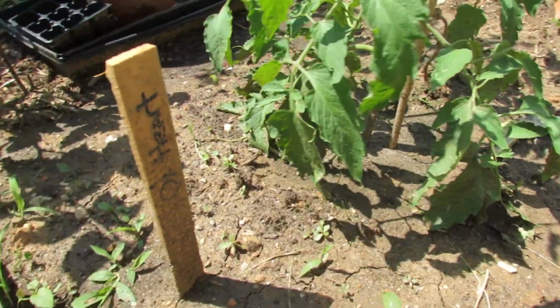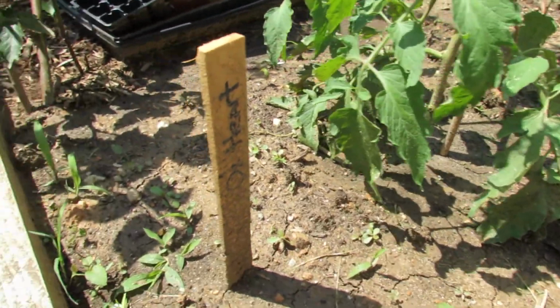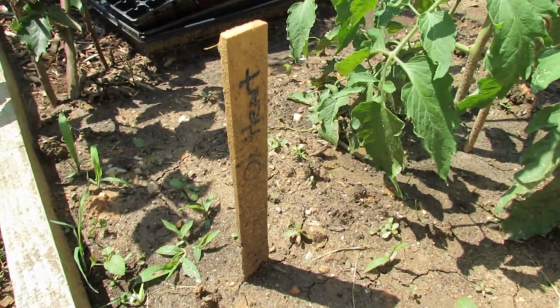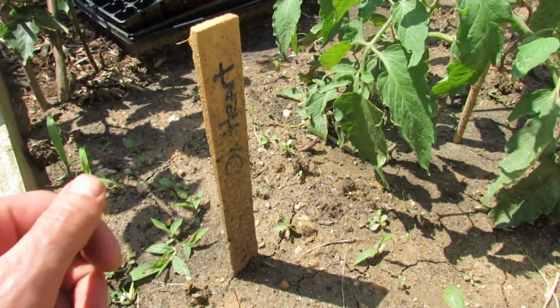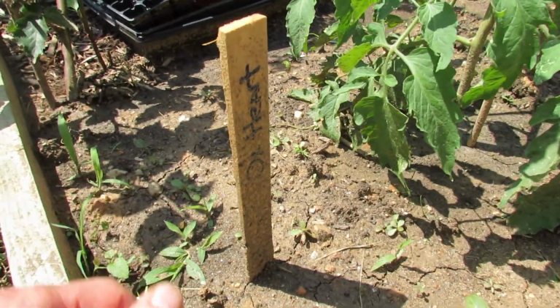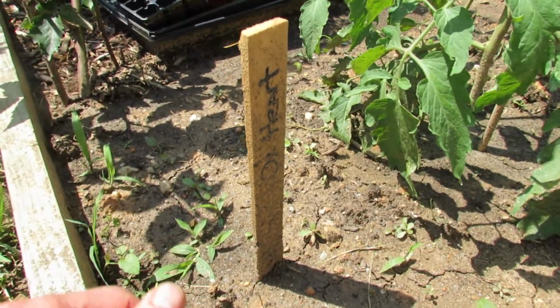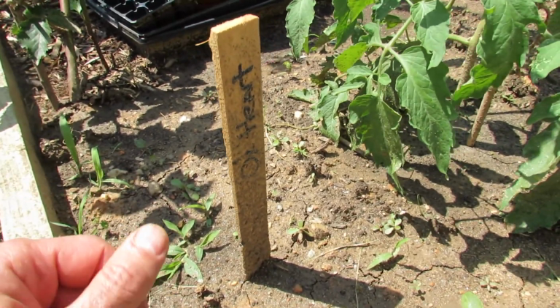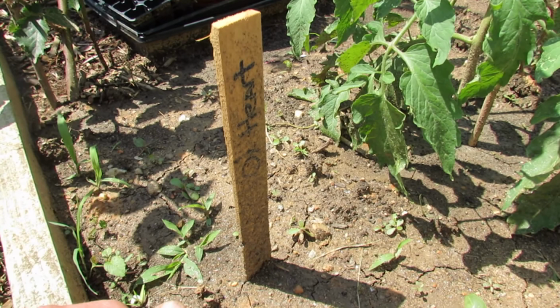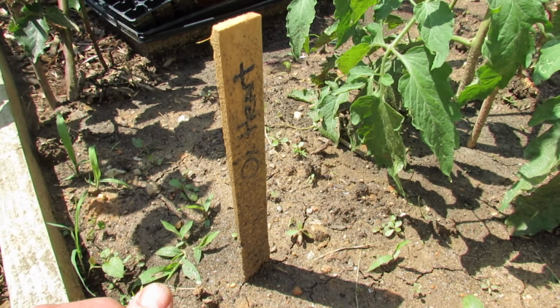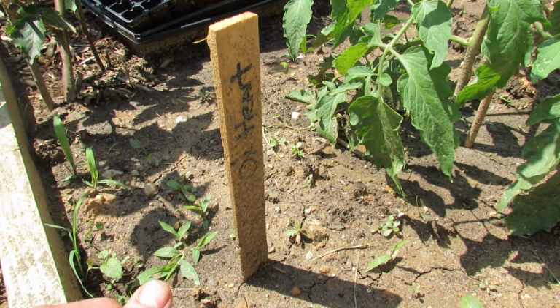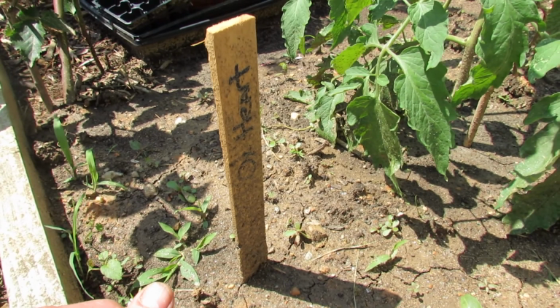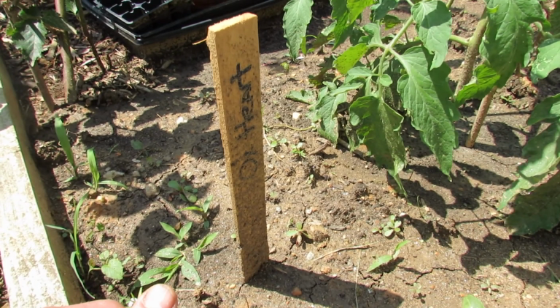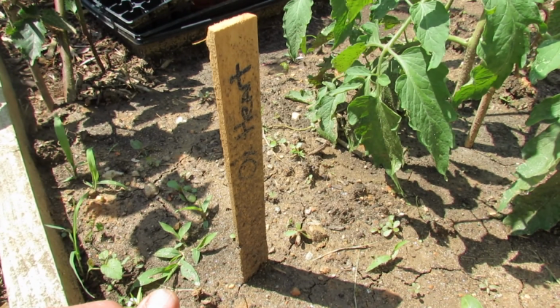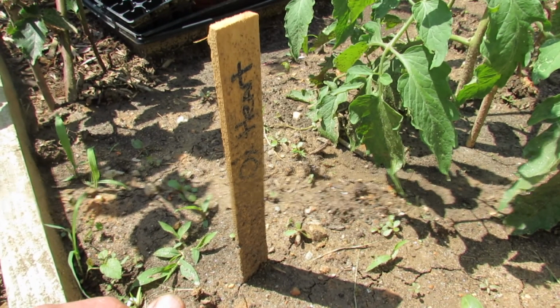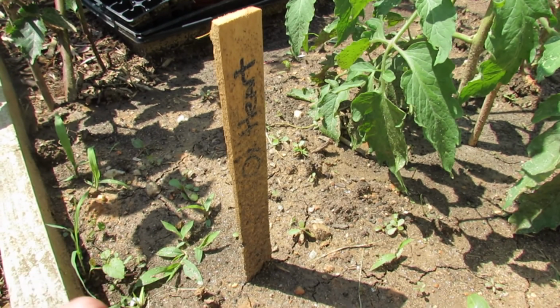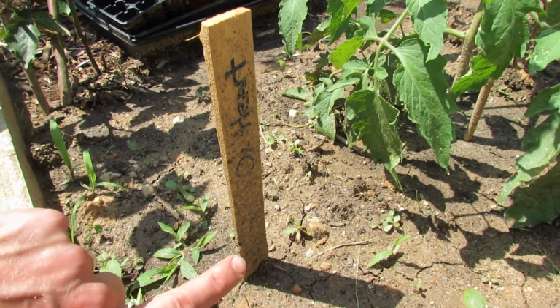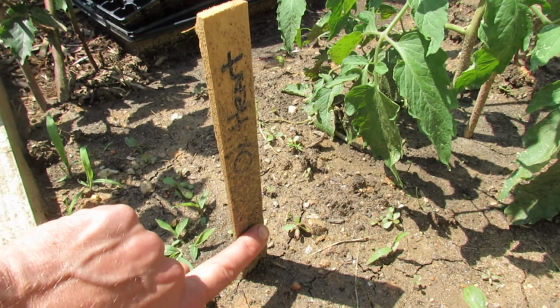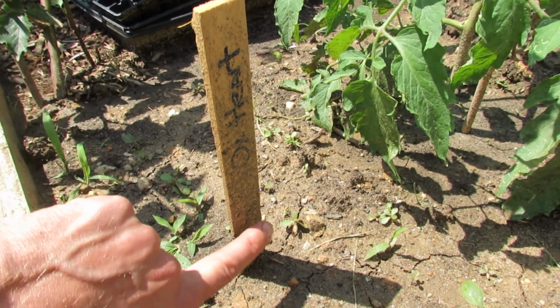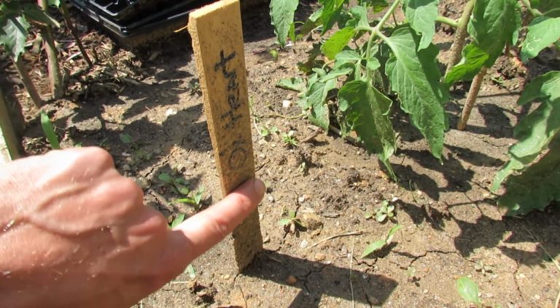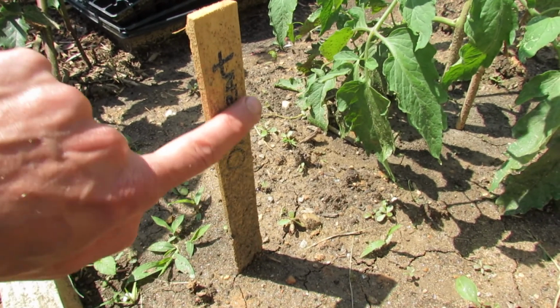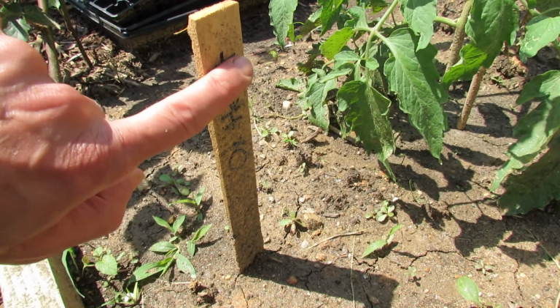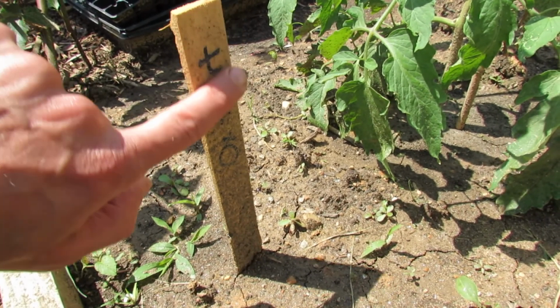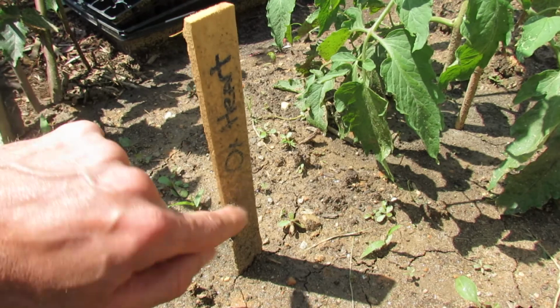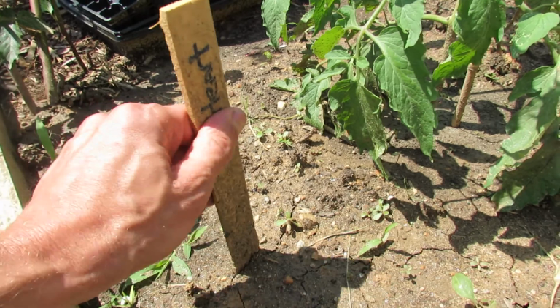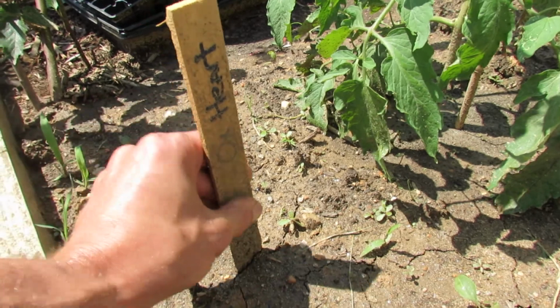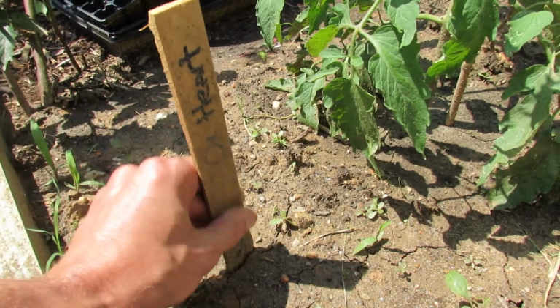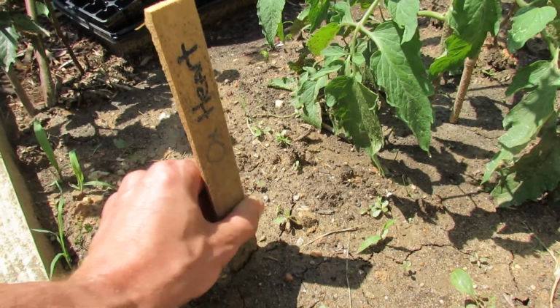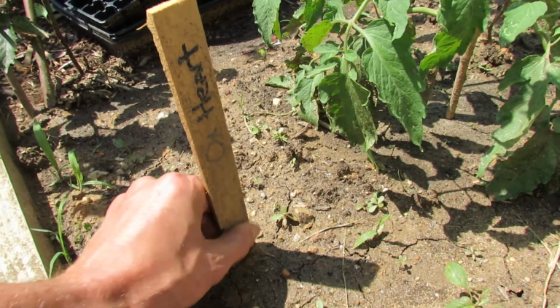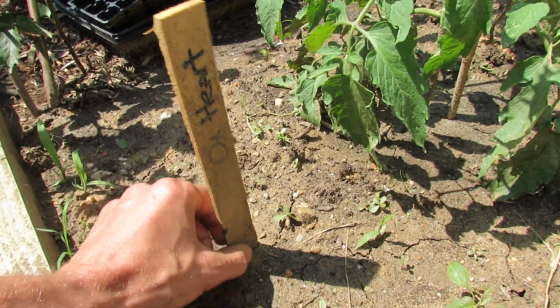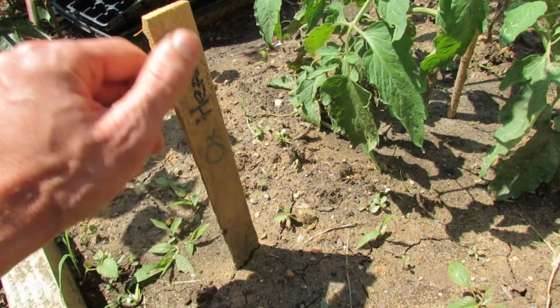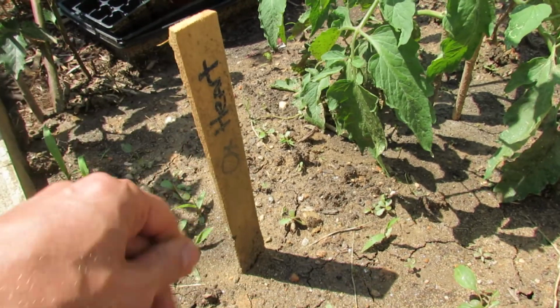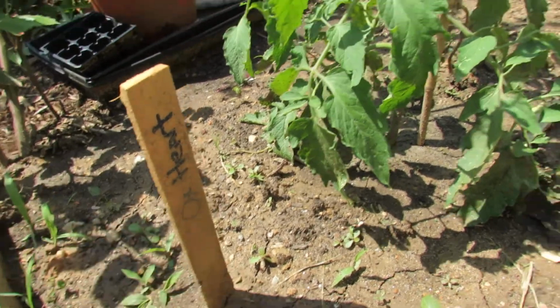You can also see on the stake I used to mark the name of the plant how the soil is splashed all the way up the stake. And if you rub it off, you see everything's on there.